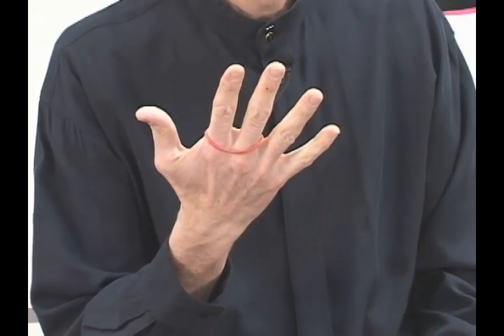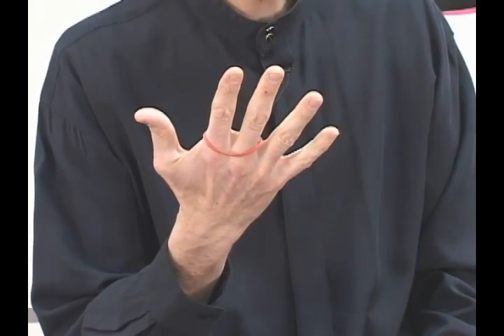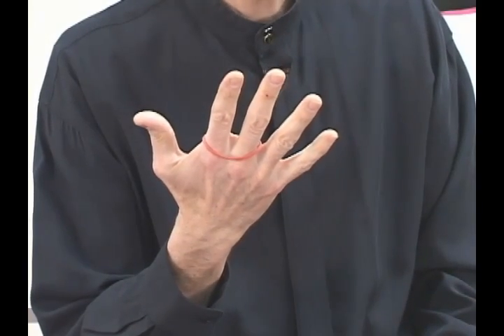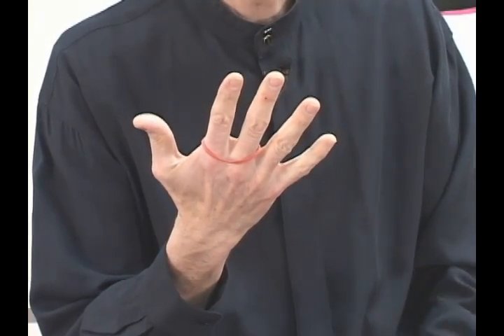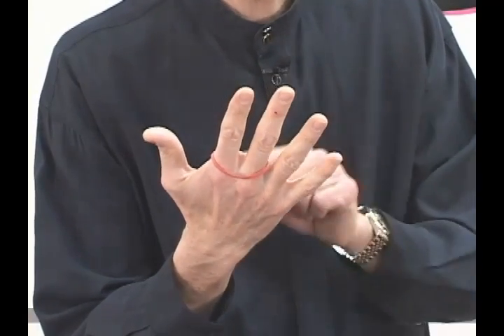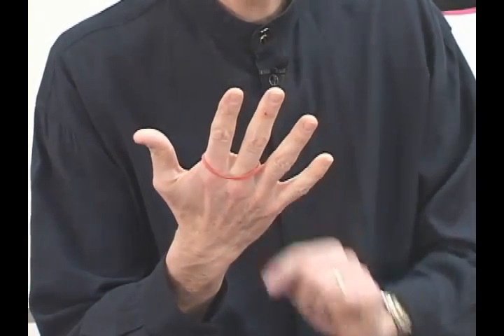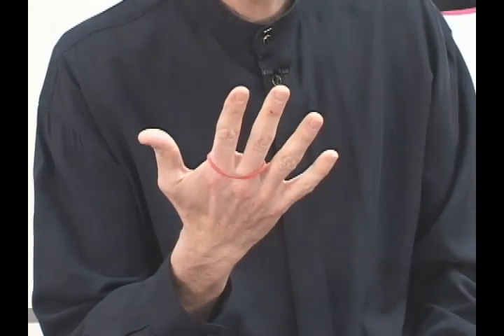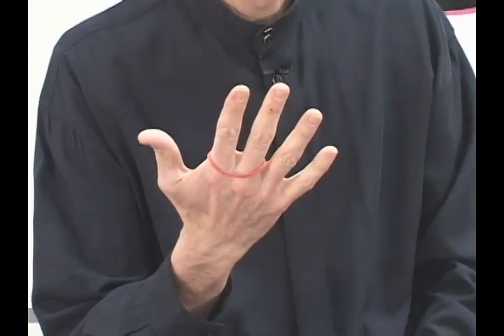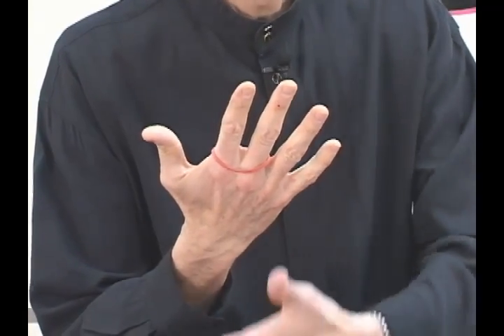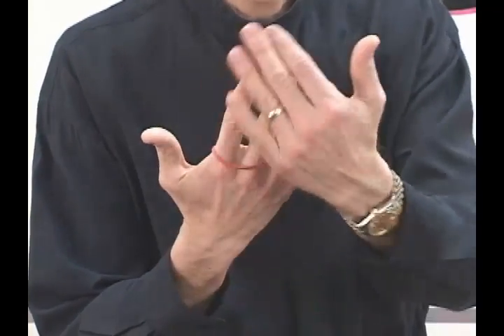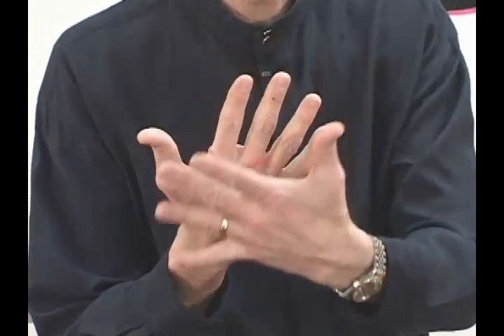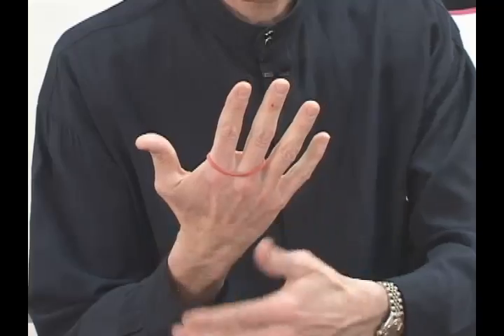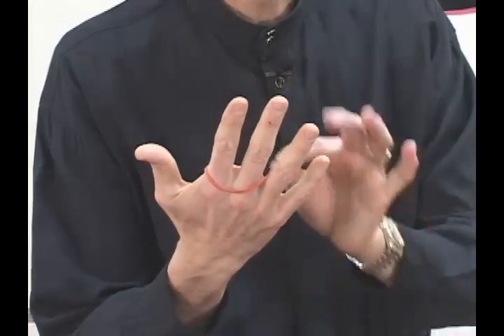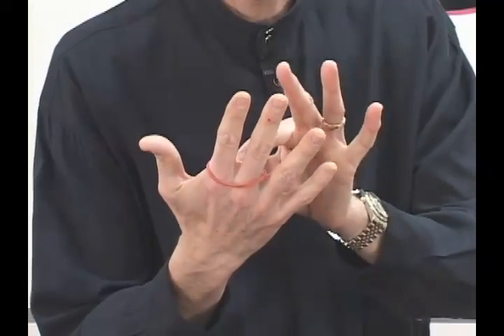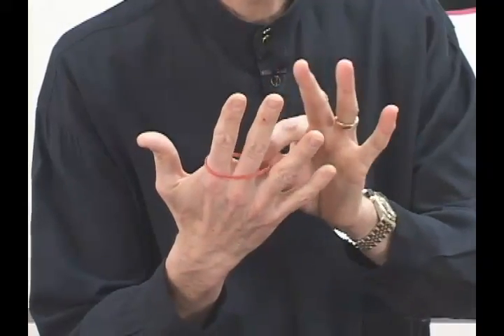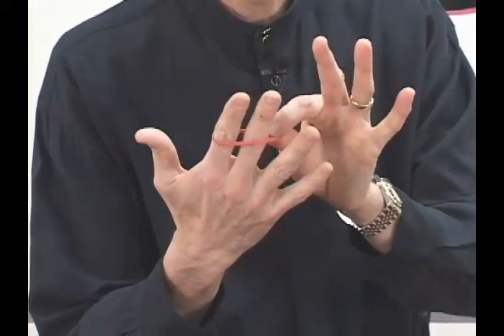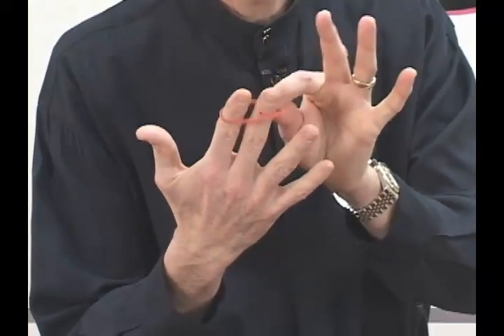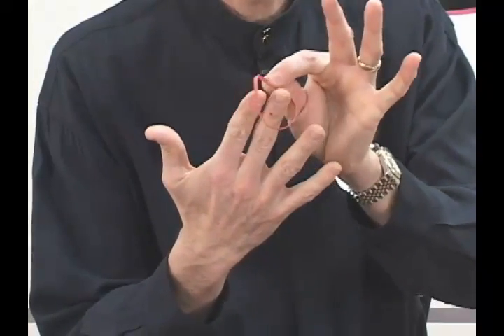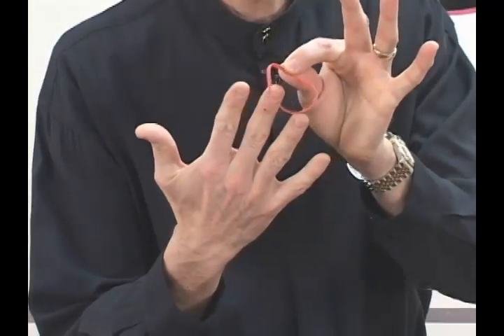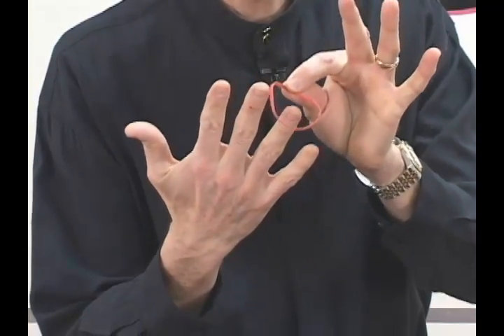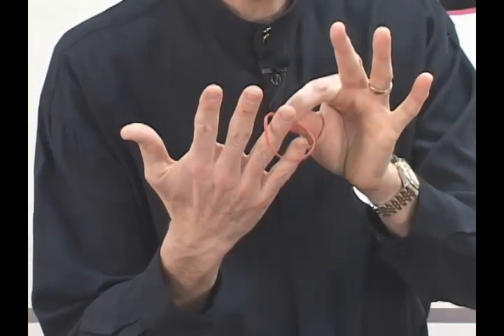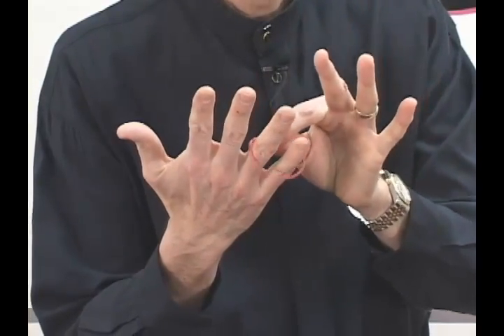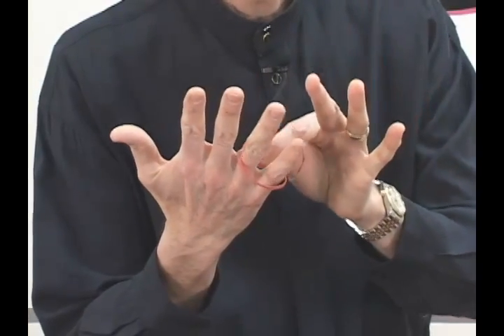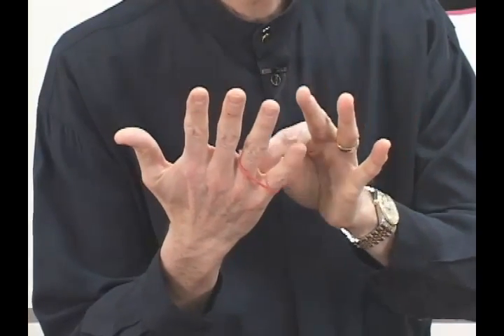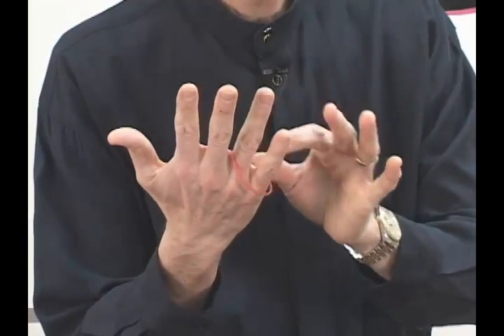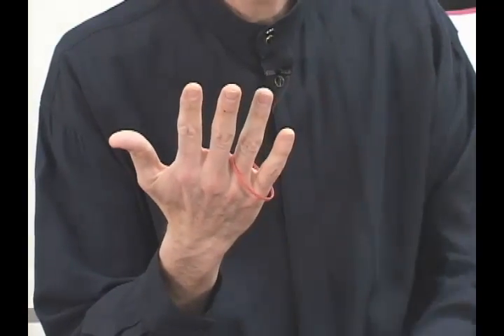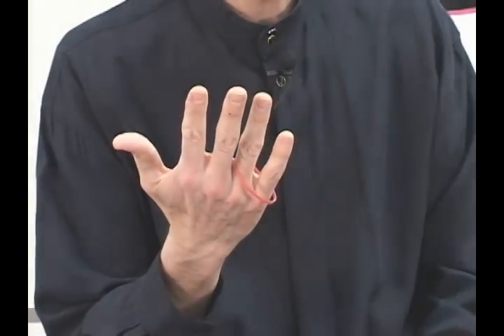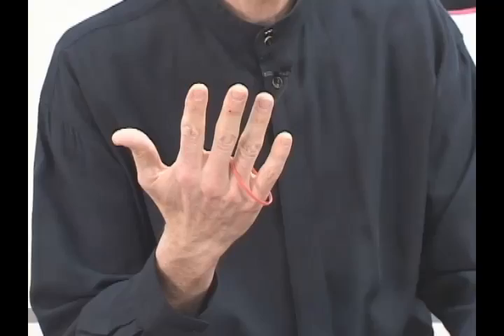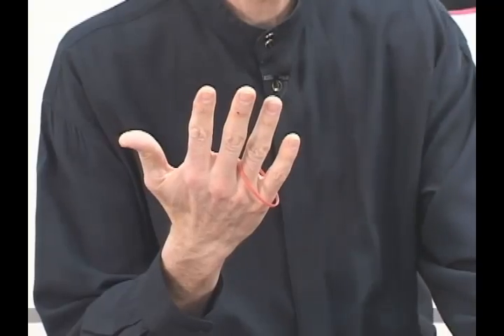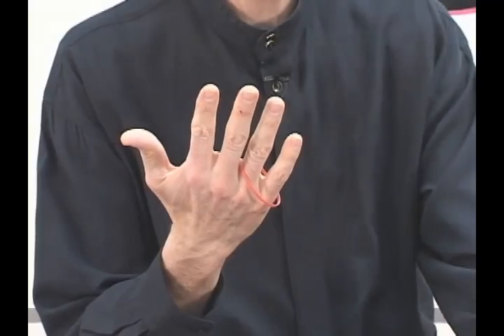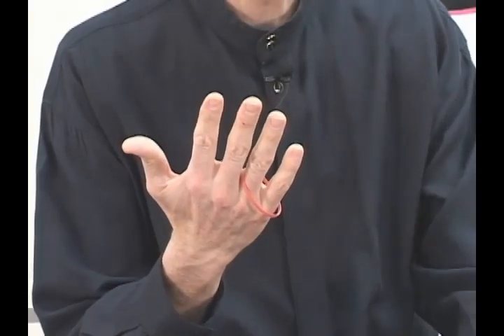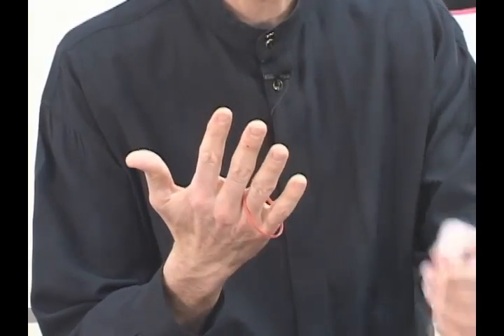What's really happening is this is a trained rubber band. Under the cover of my hand, the band is coming up in the air off of these fingers and landing on these fingers. Let's see if we can make that impossible.